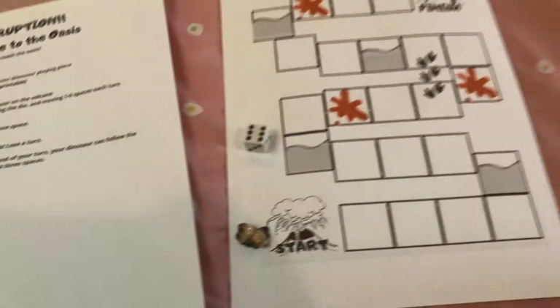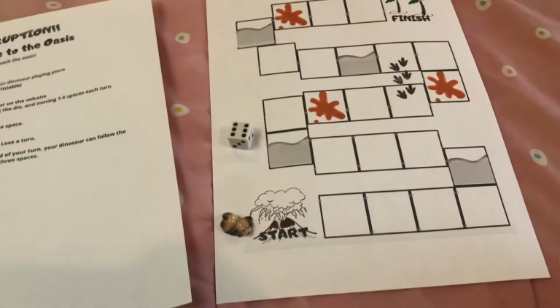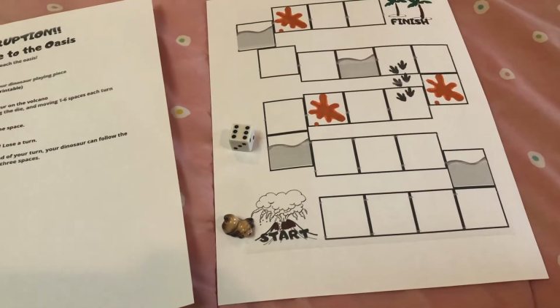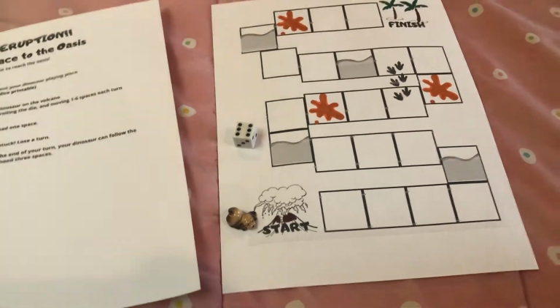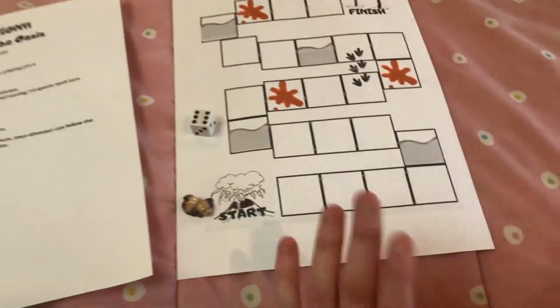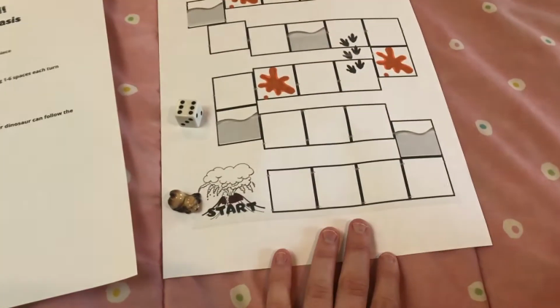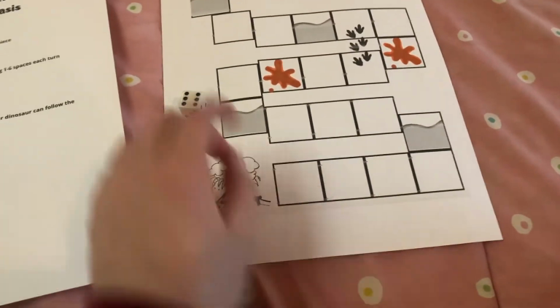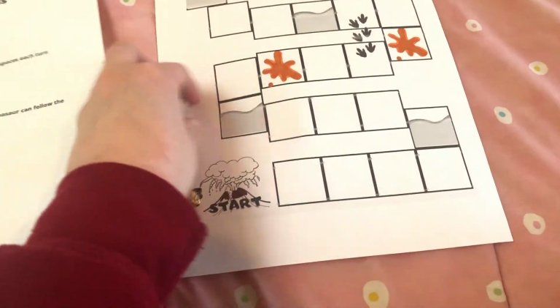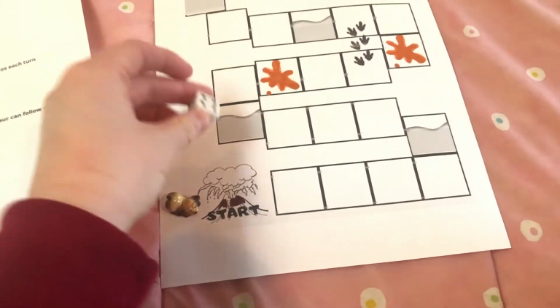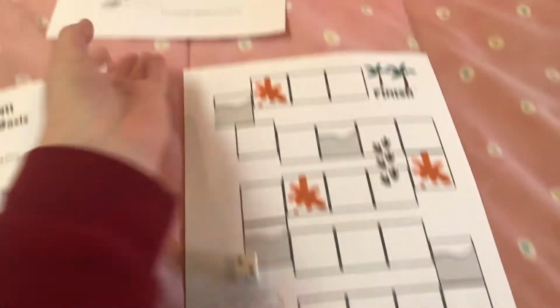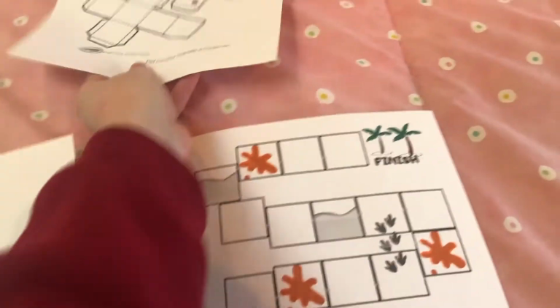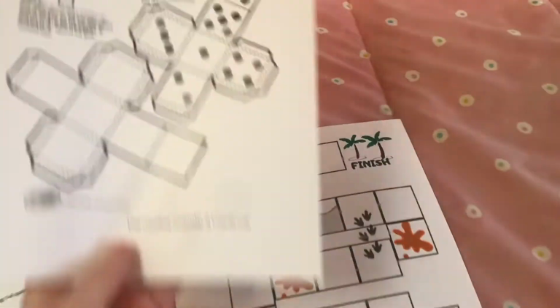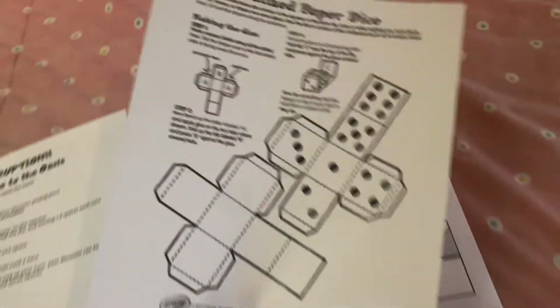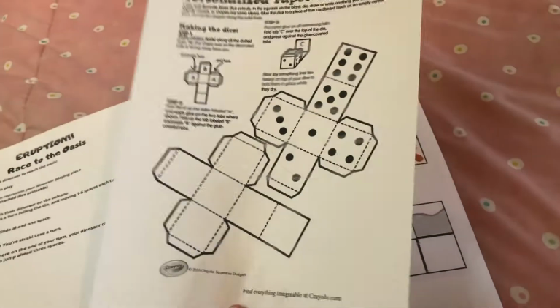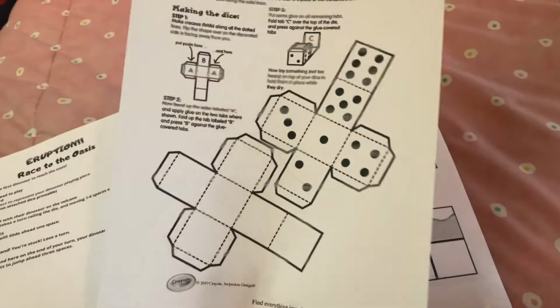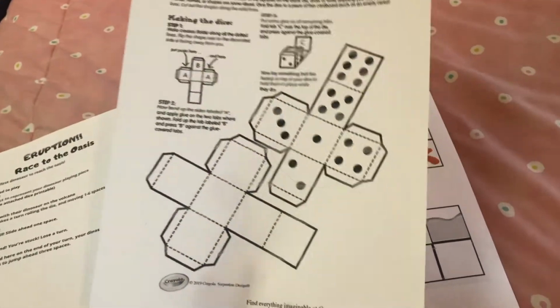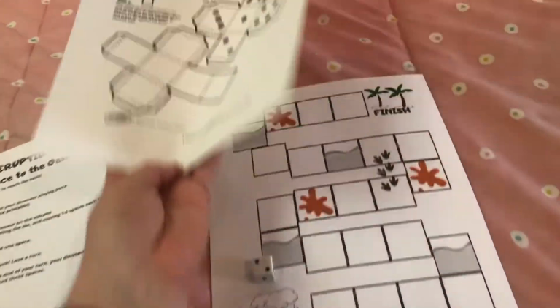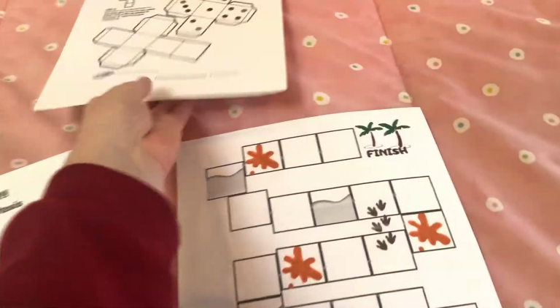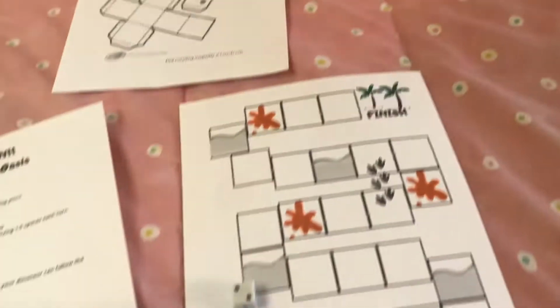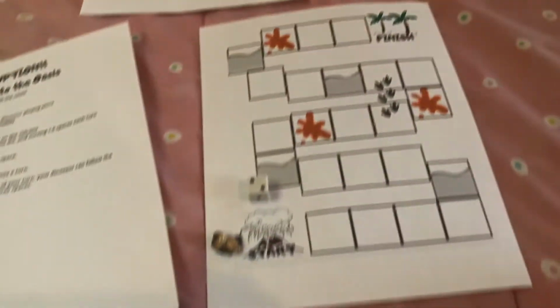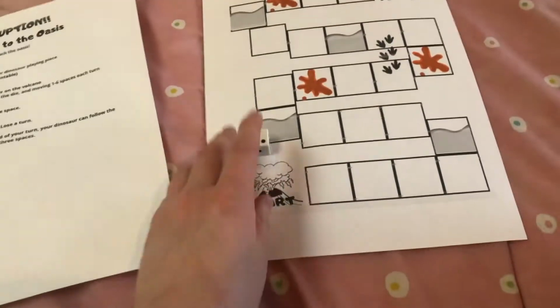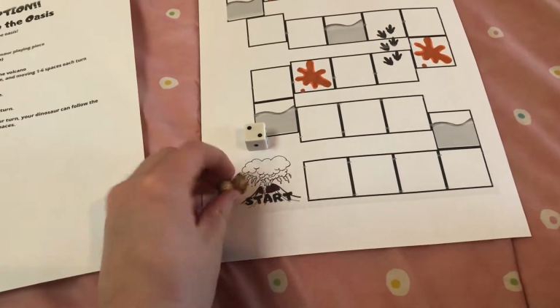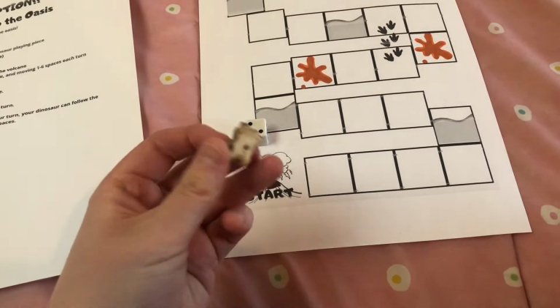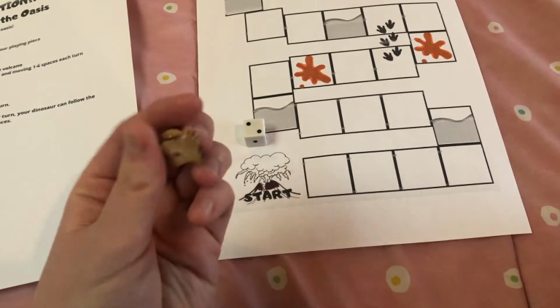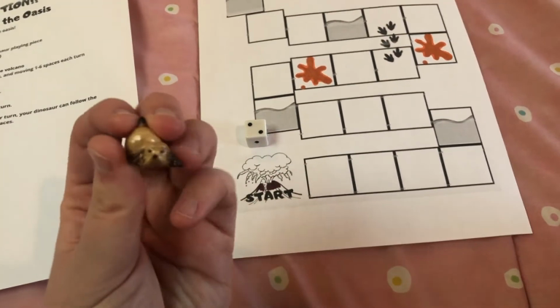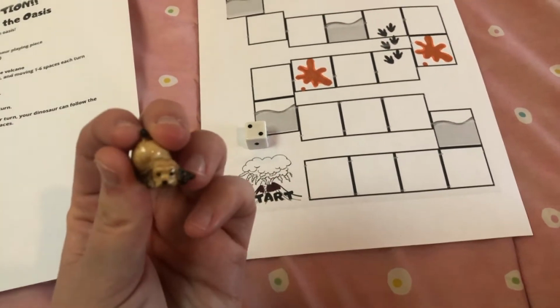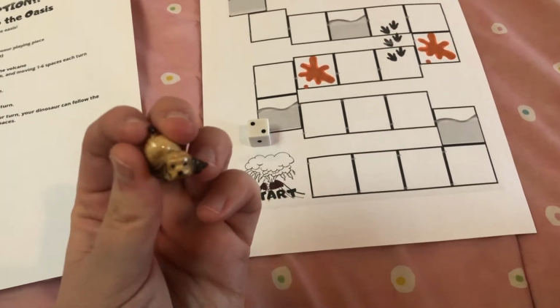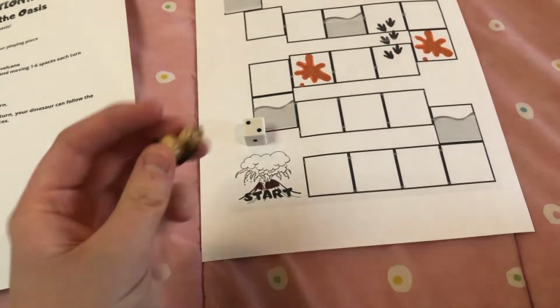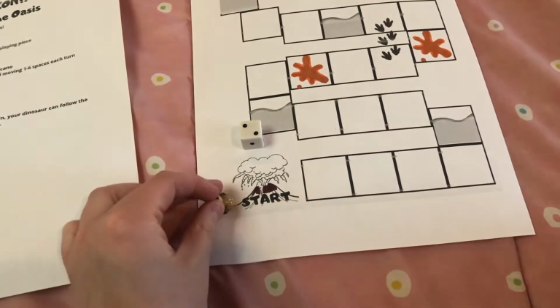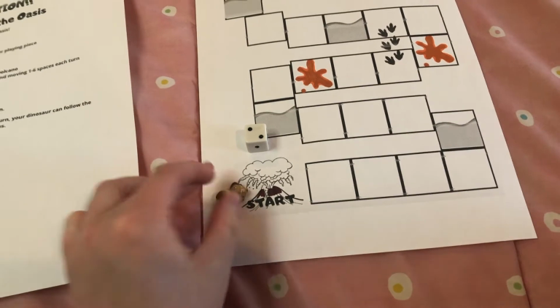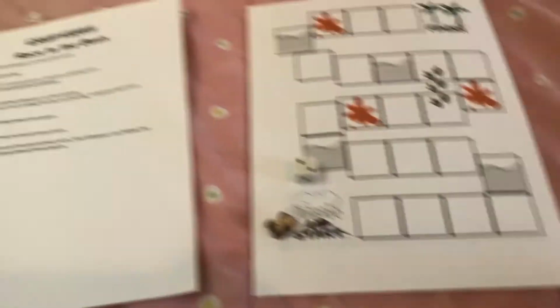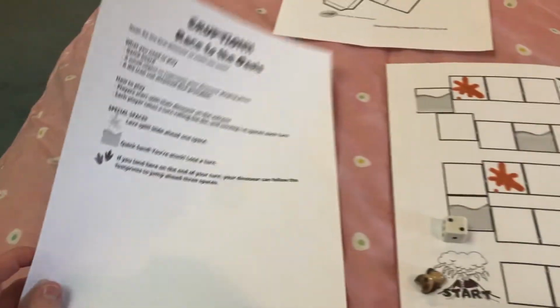For this game all you really need is your game board, a dice — or I sent you guys this wonderful printout so you can build your own dice if you don't have one on hand — a little playing piece, I picked this cute little puppy figurine, and the rules.